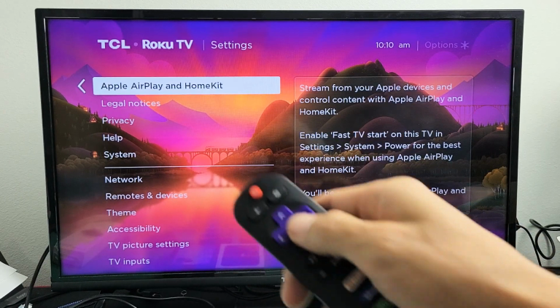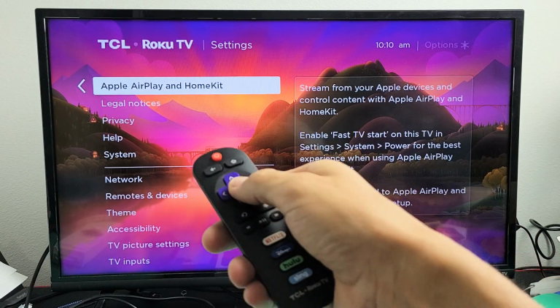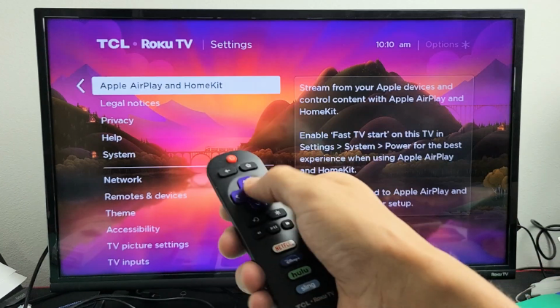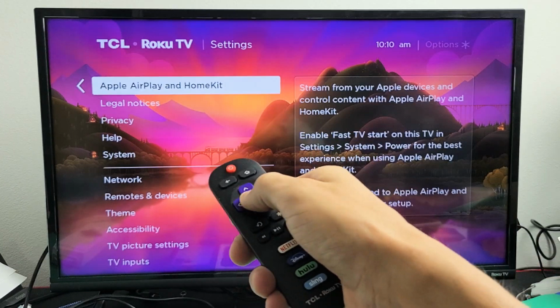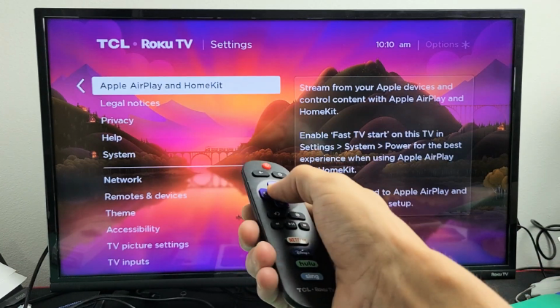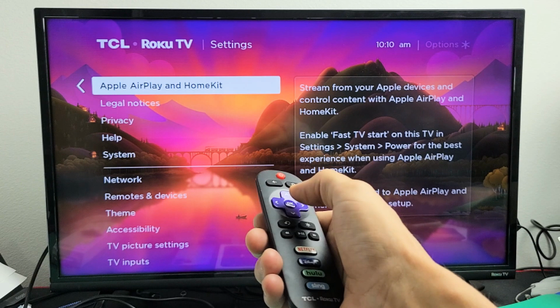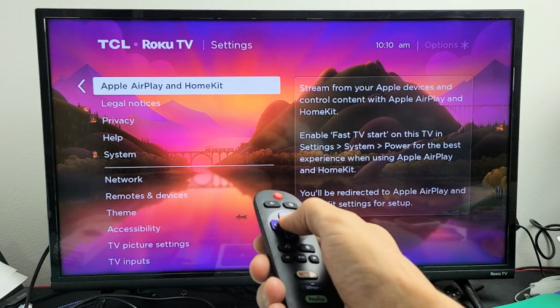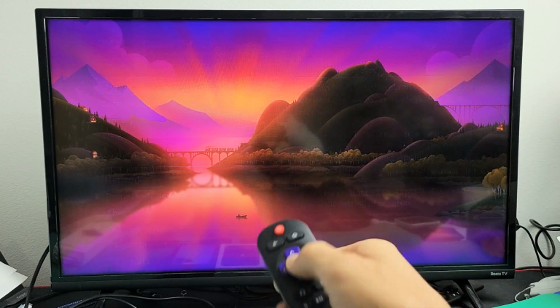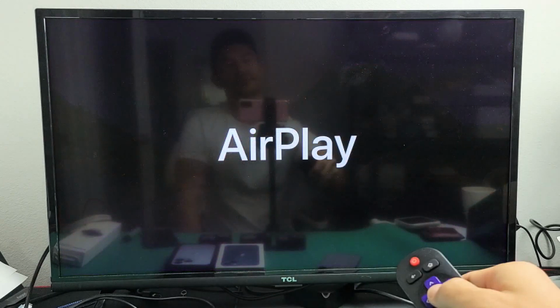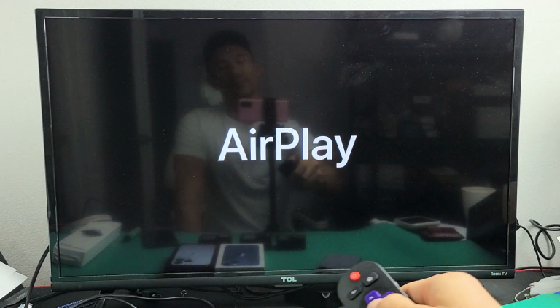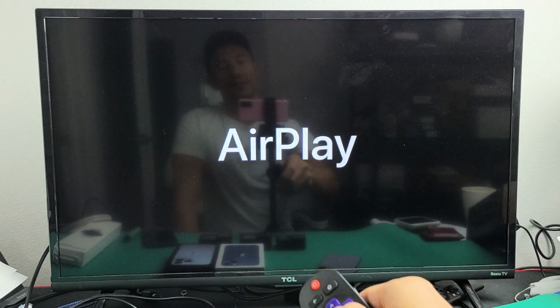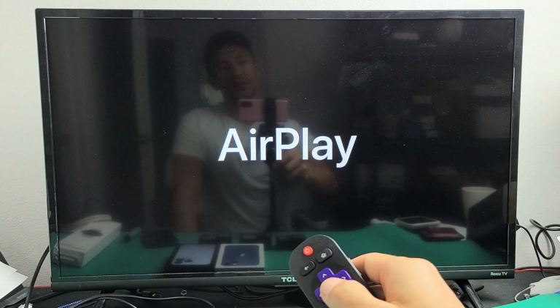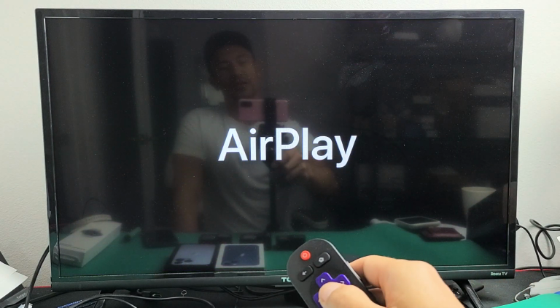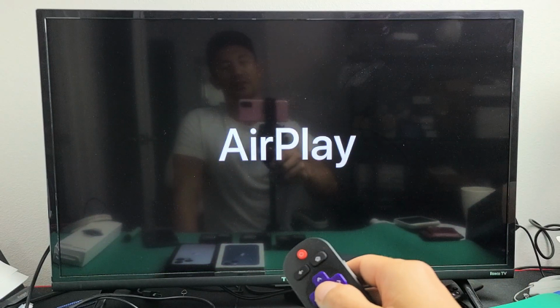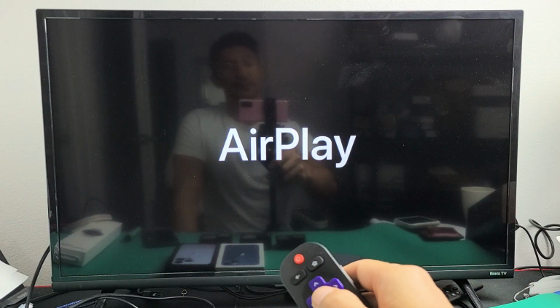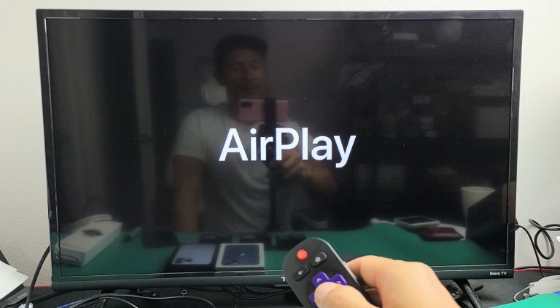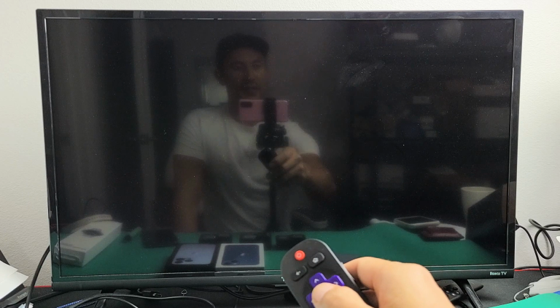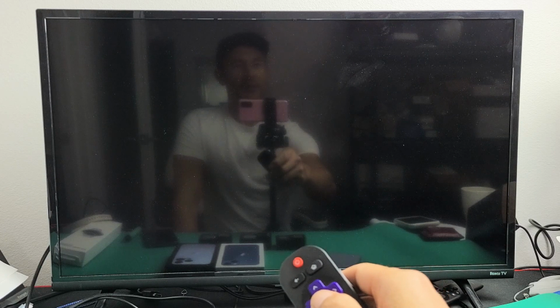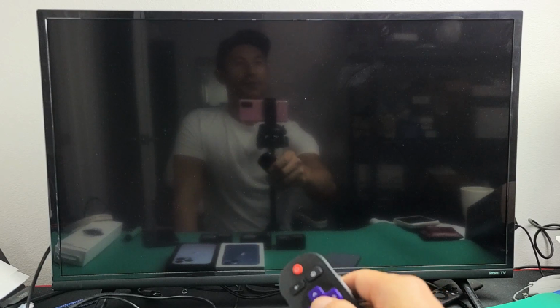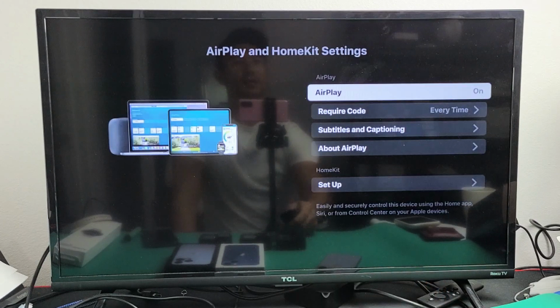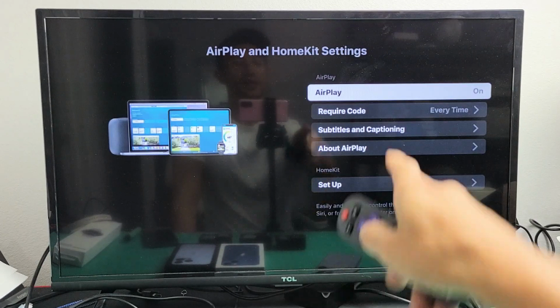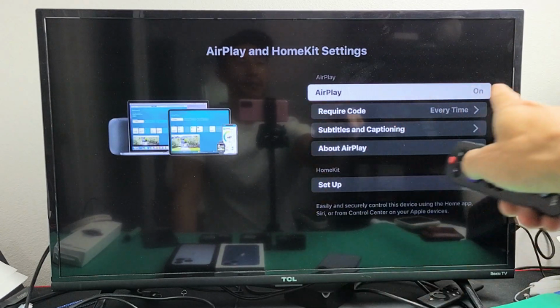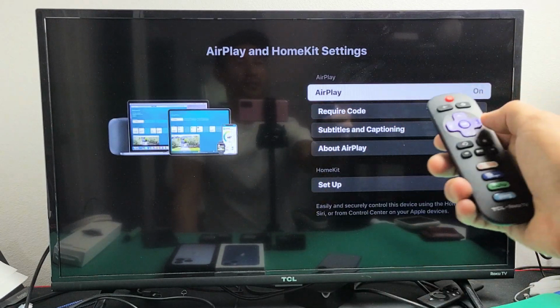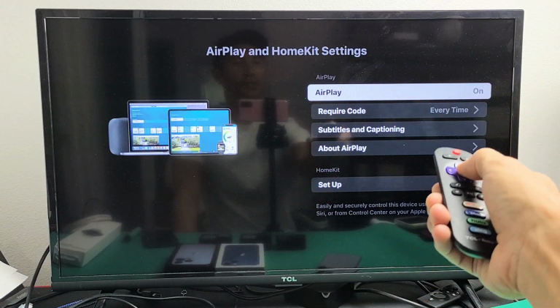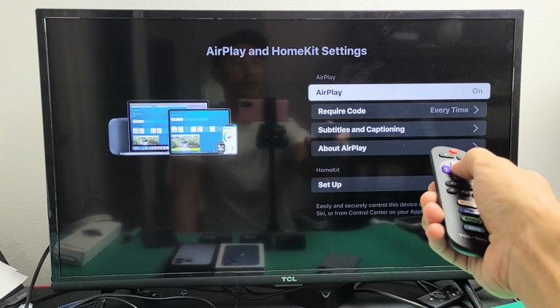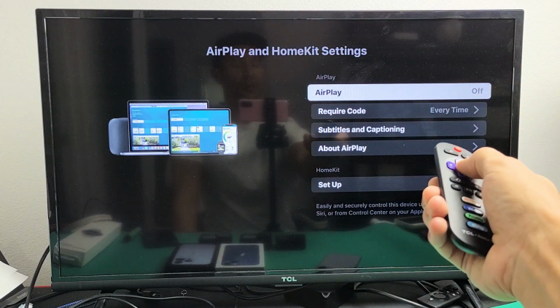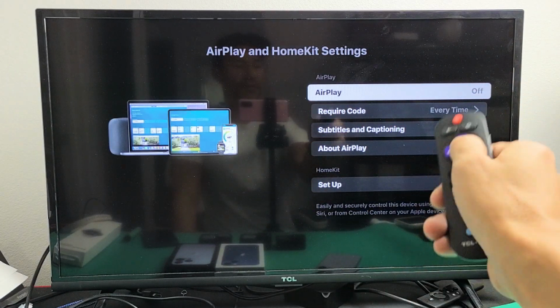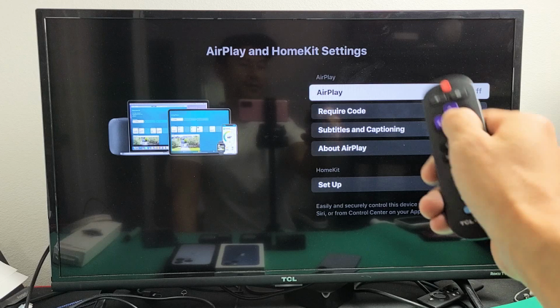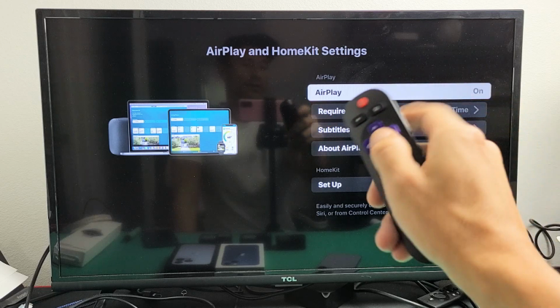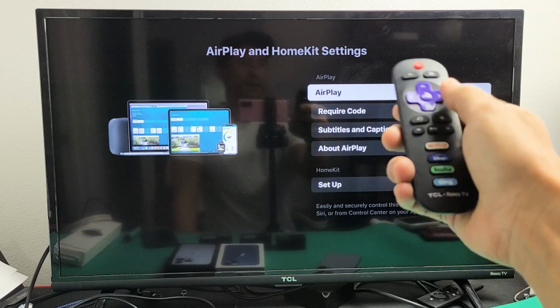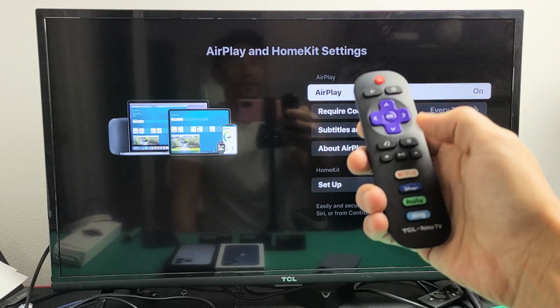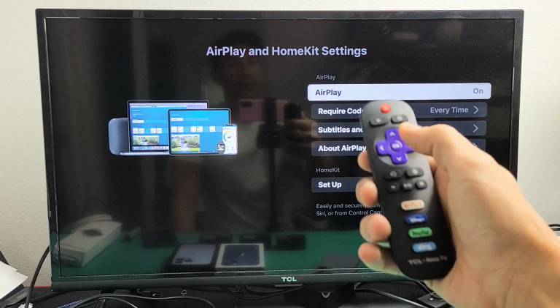From here, select Apple AirPlay HomeKit and click OK. You just want to make sure that it's turned on. You can see mine is on — off, on — and now it's on.